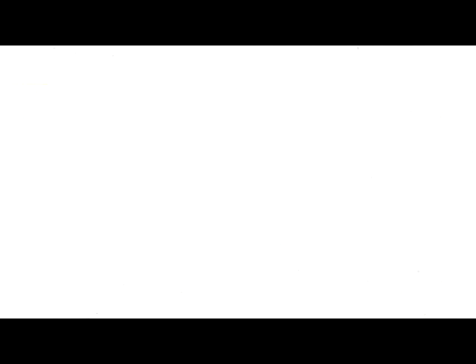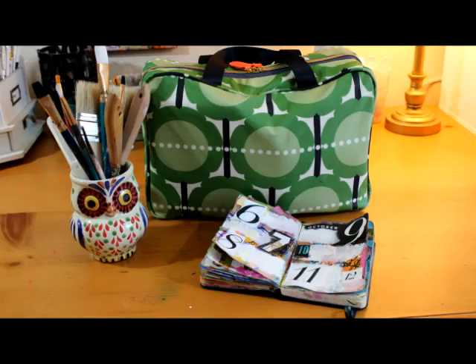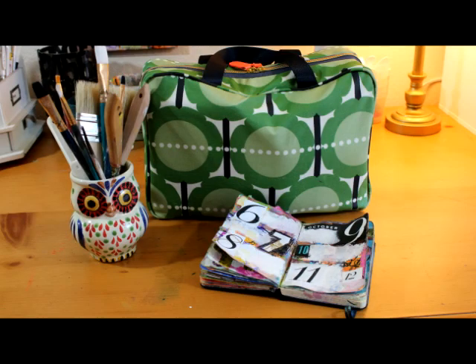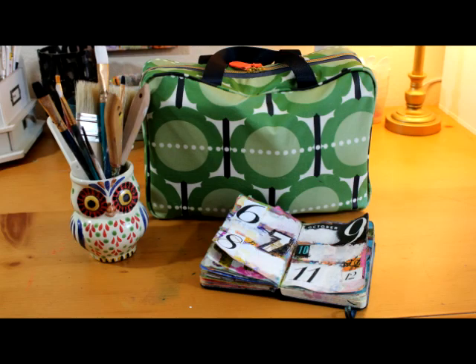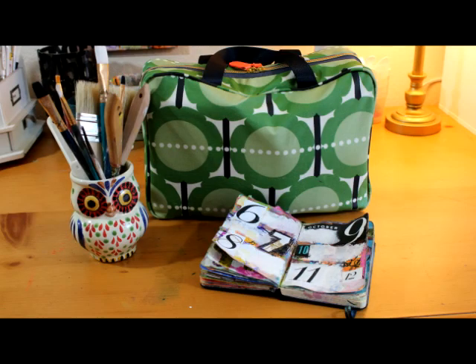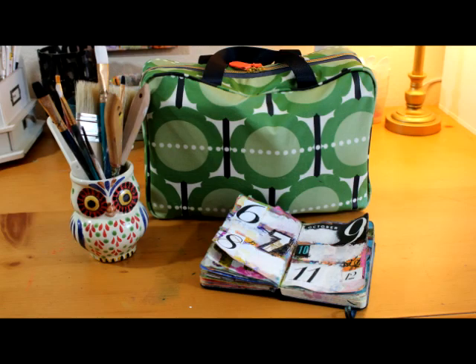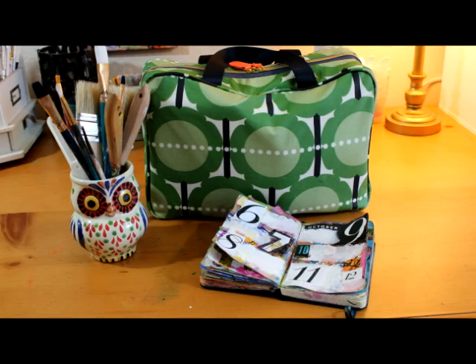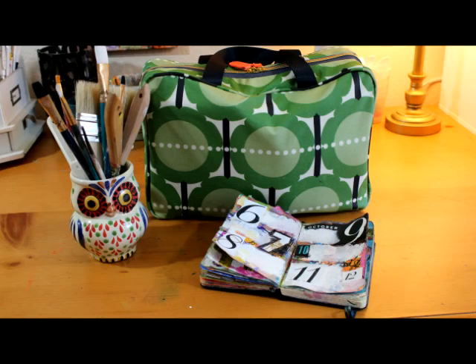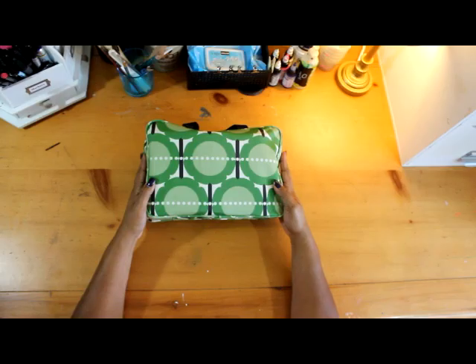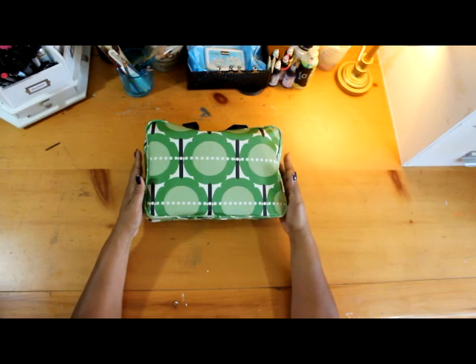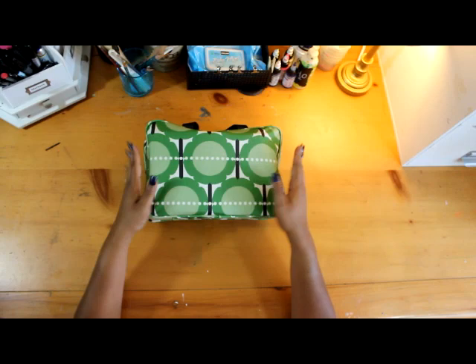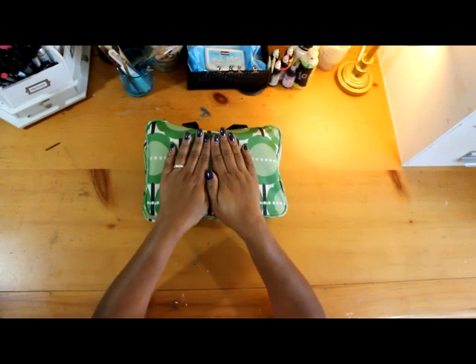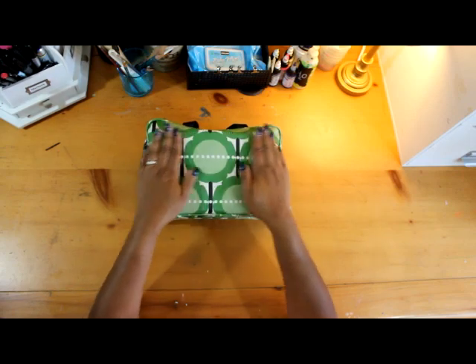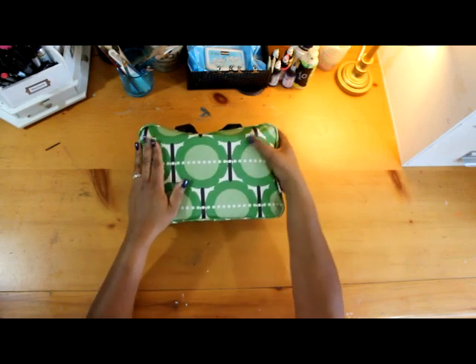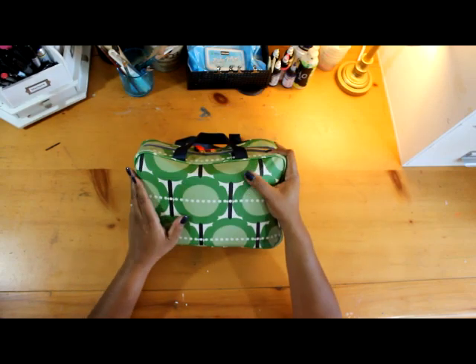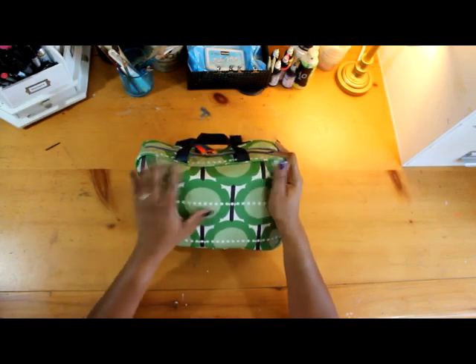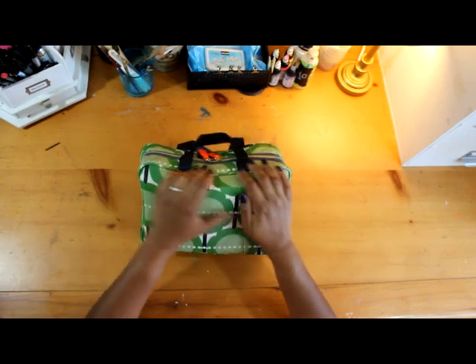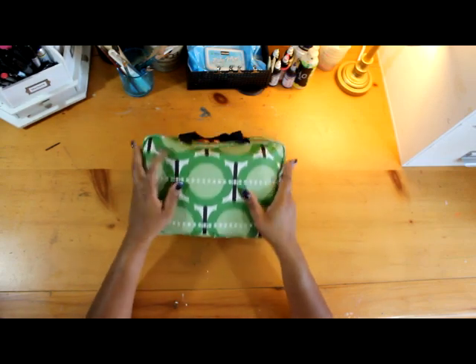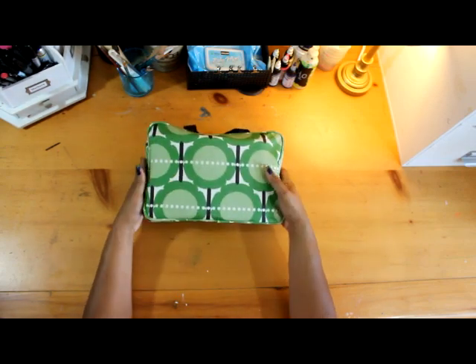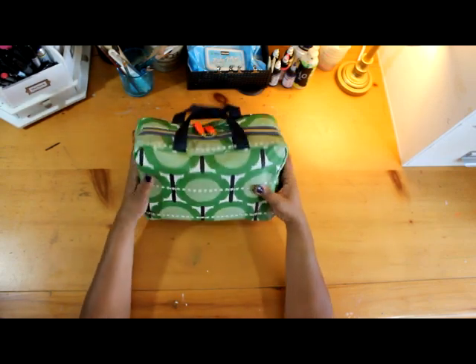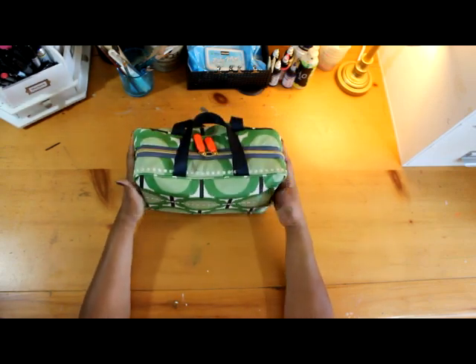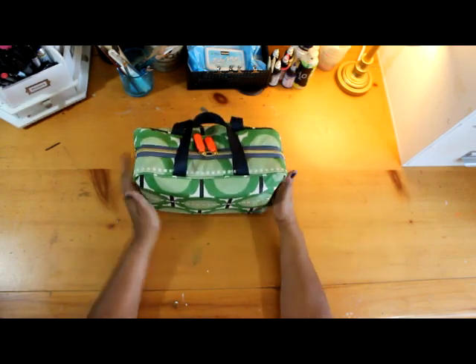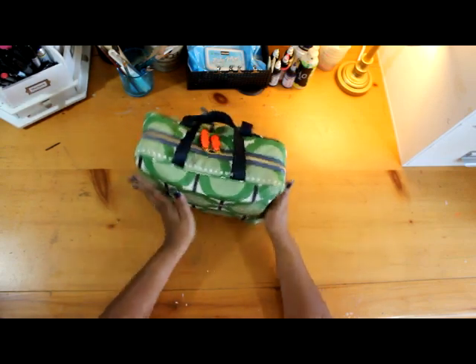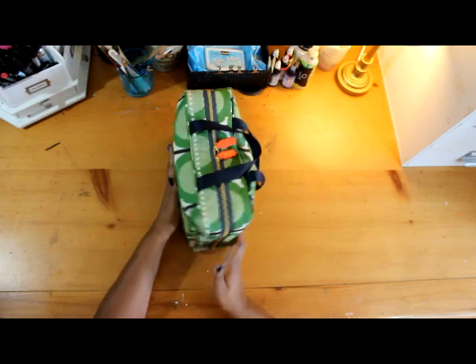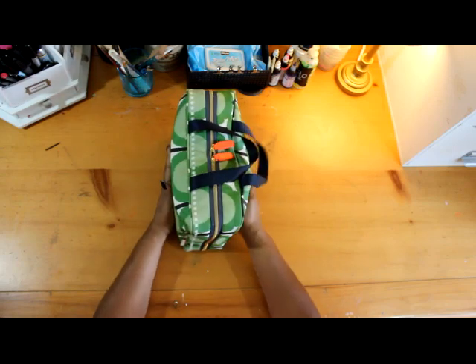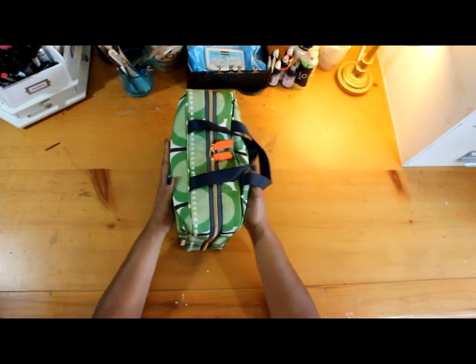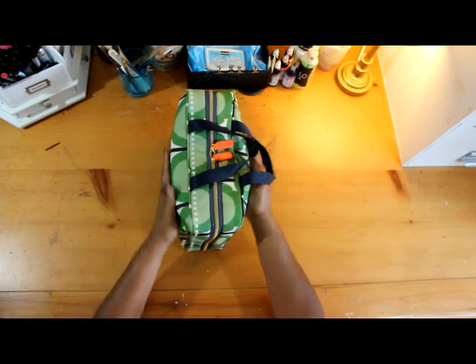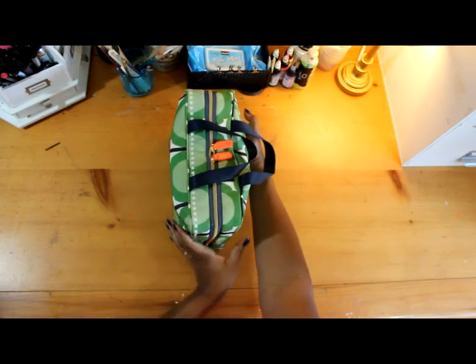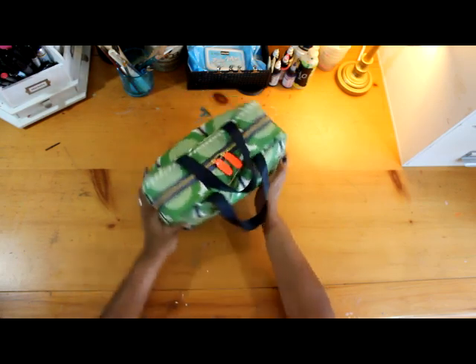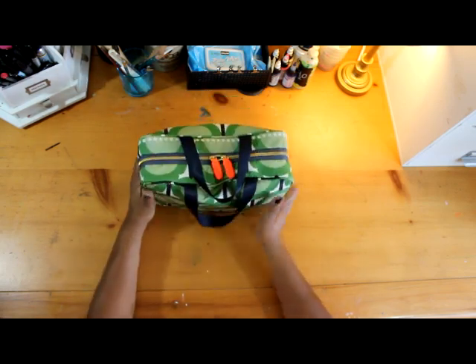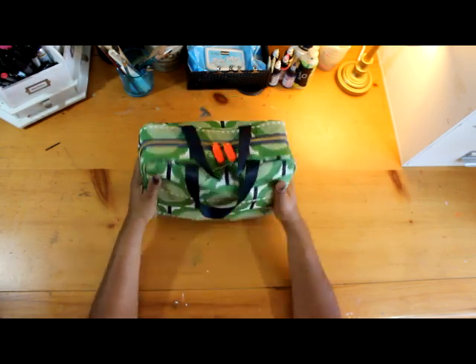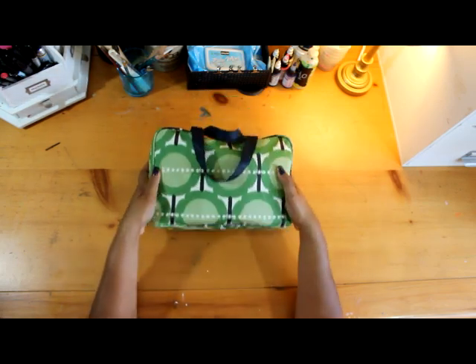Hi and welcome to my channel. Today we'll be talking about traveling with your art supplies — all the kinds of things that you might want to pack. I'm going to share with you what I put in my travel bag to do art on the go, and hopefully that will give you some inspiration.